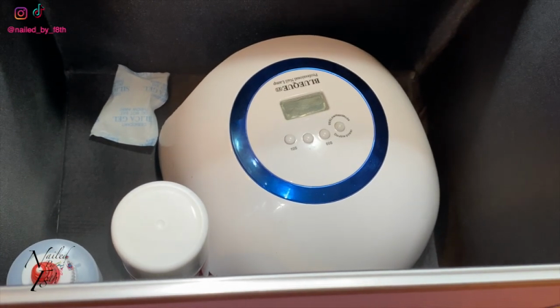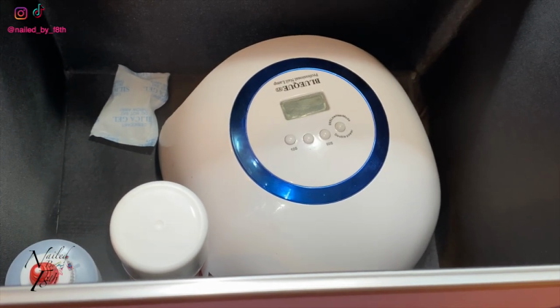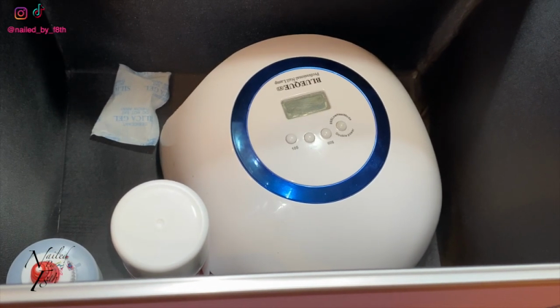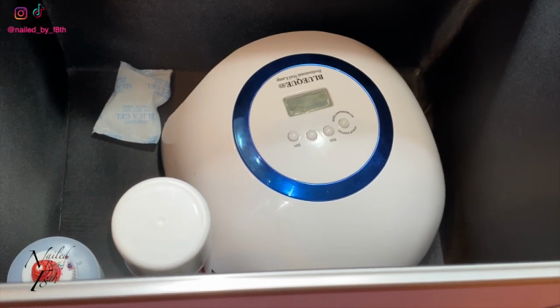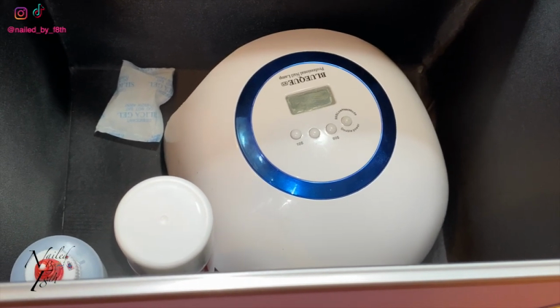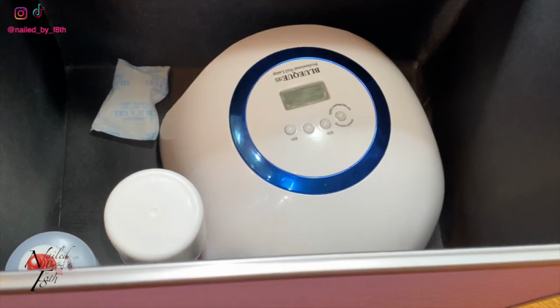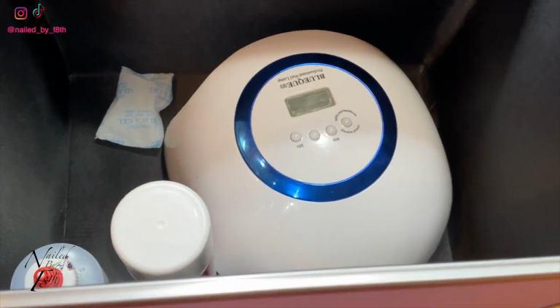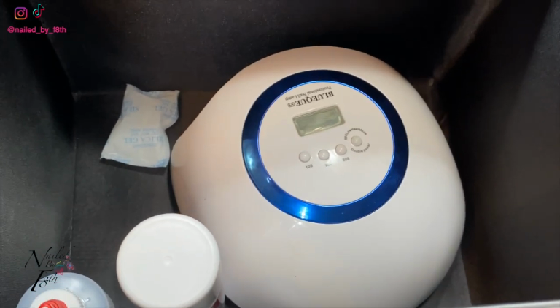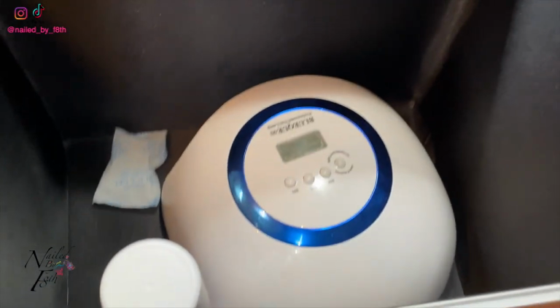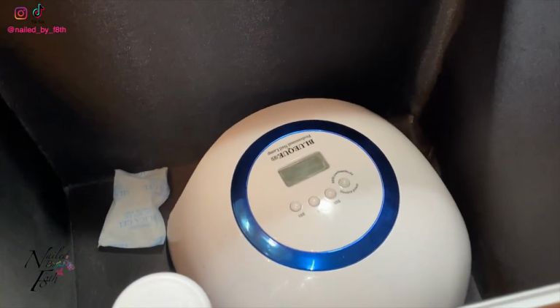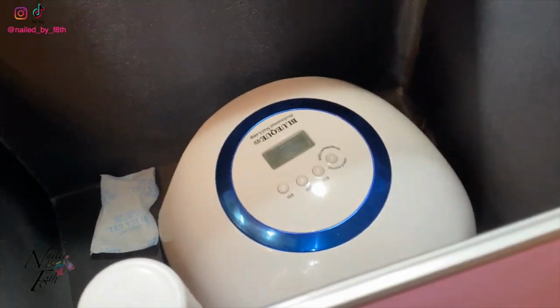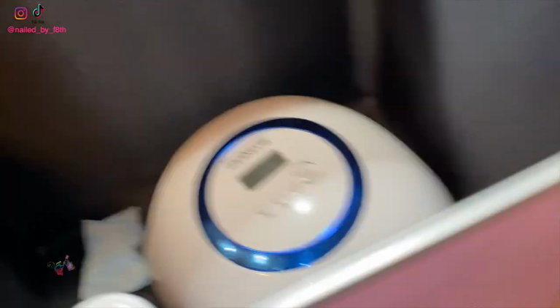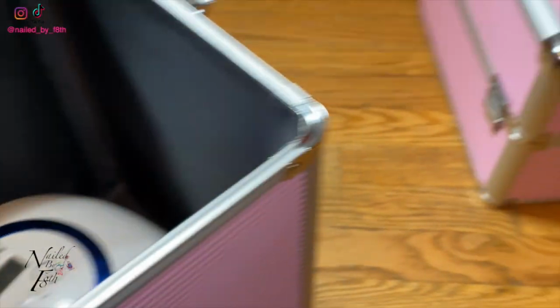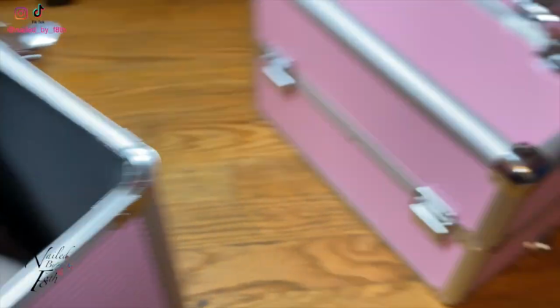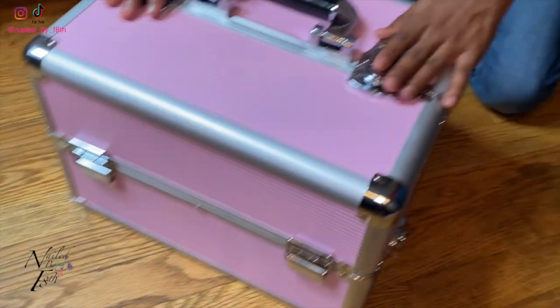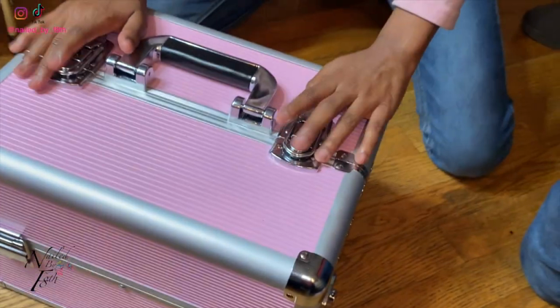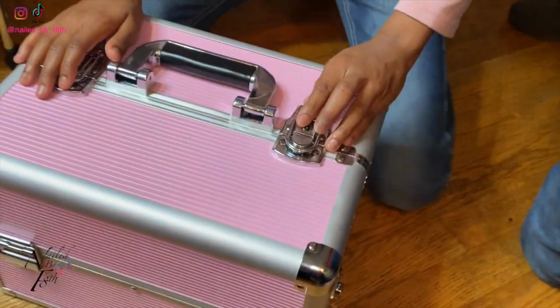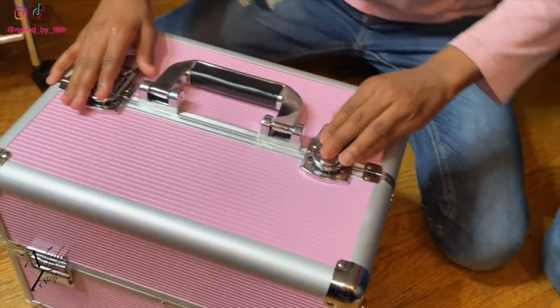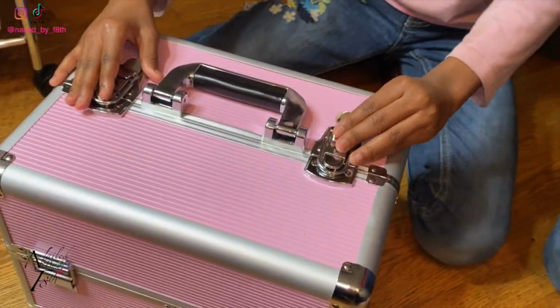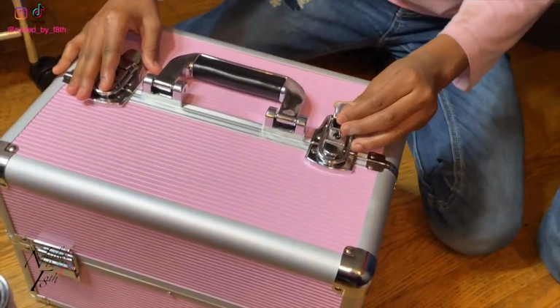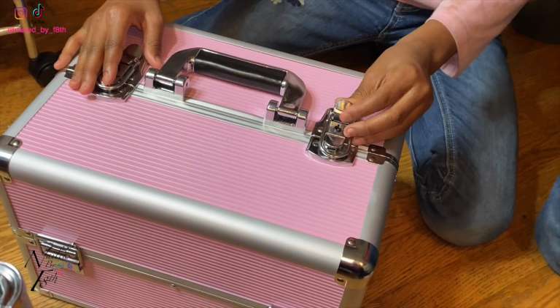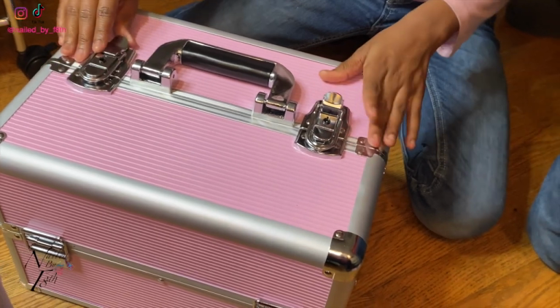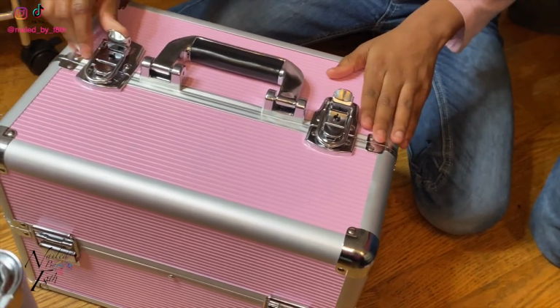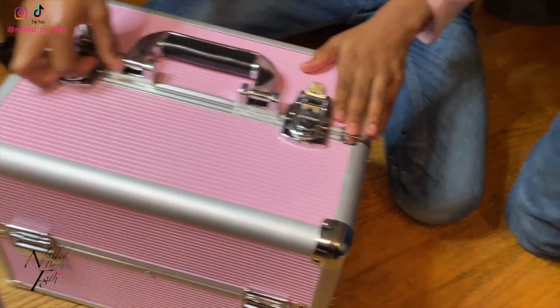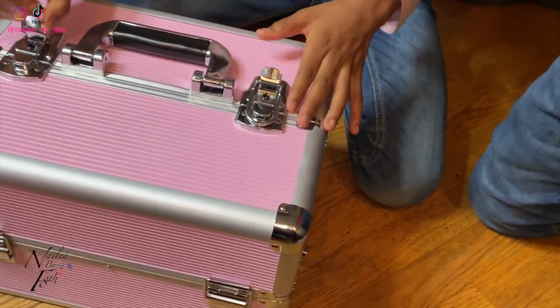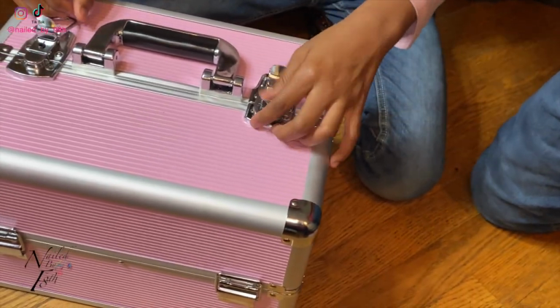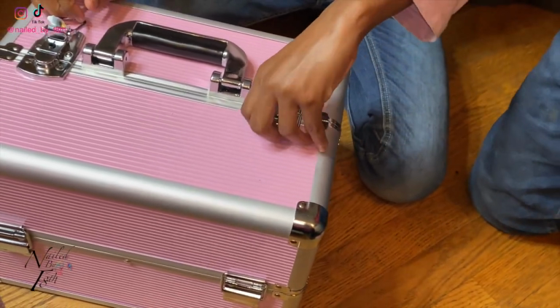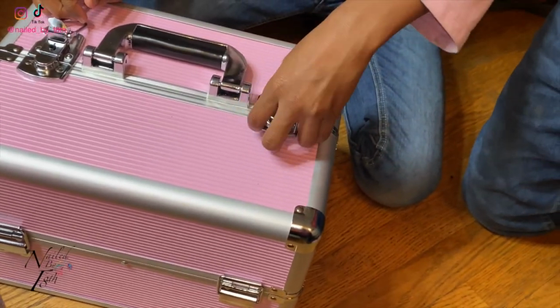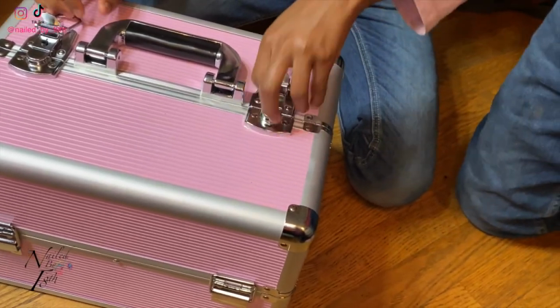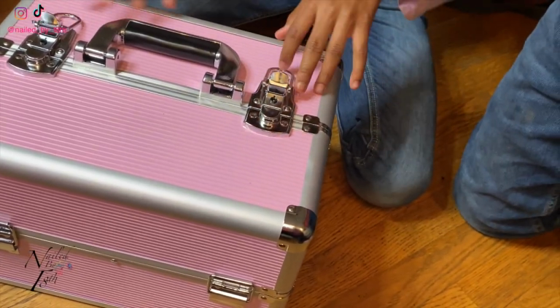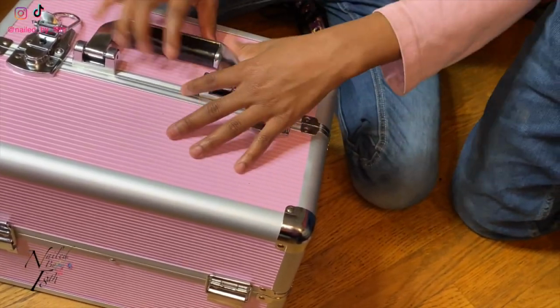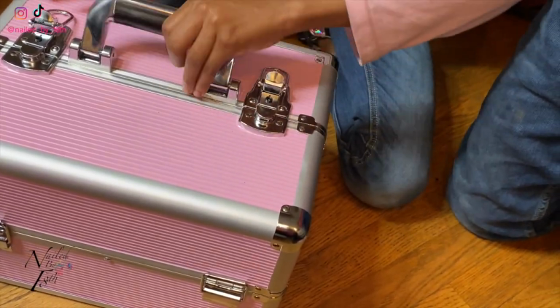I also wanted you guys to see this train case — it's actually like a makeup train case but it'll be really good for other stuff. CC, let's open up the top. She has the very top part of the case, and I want her to open this up because some of the stuff needs to go in the top.